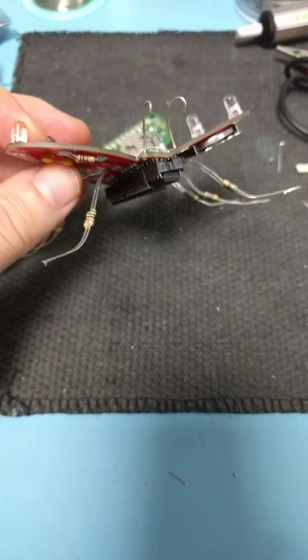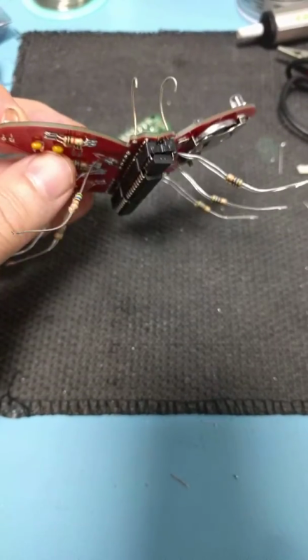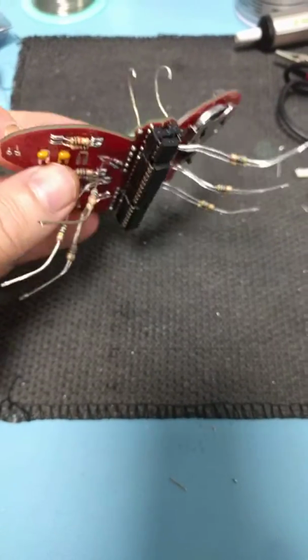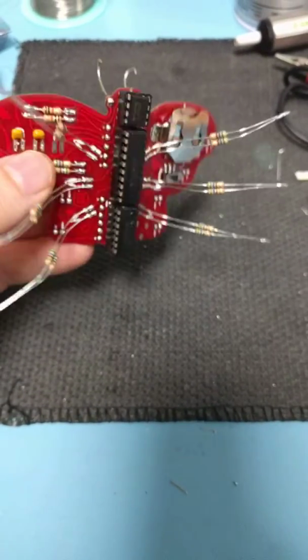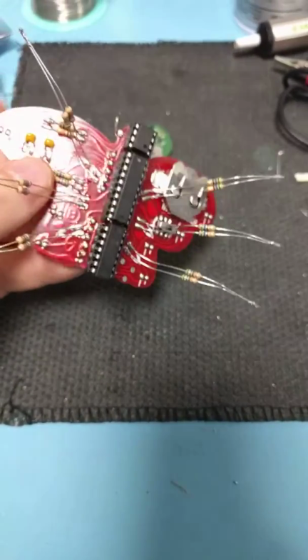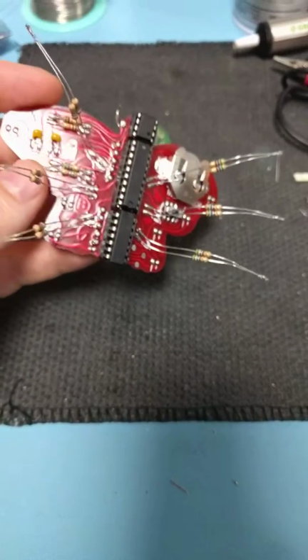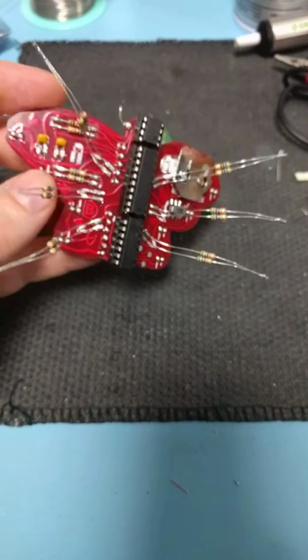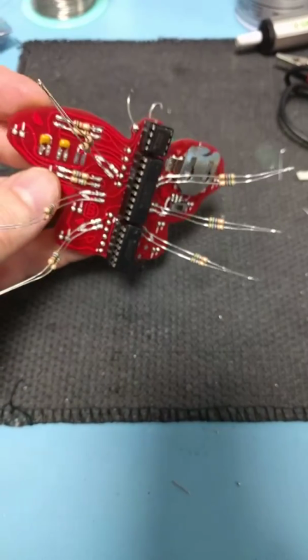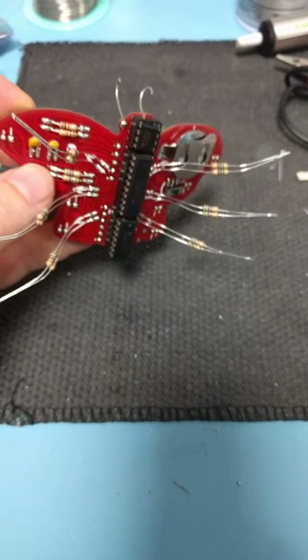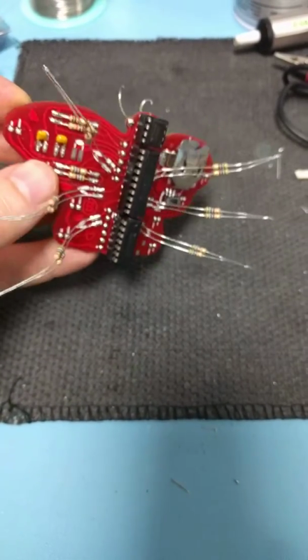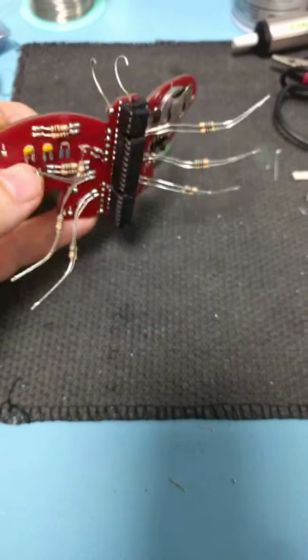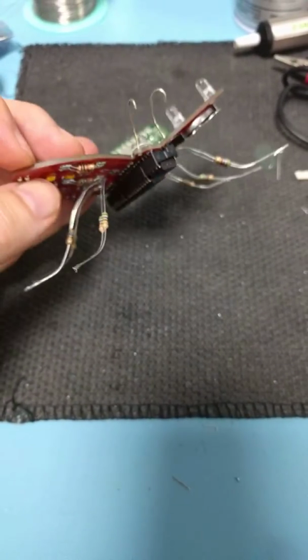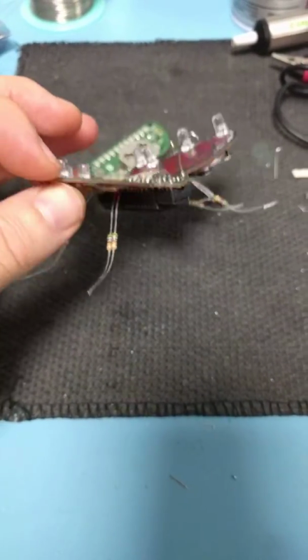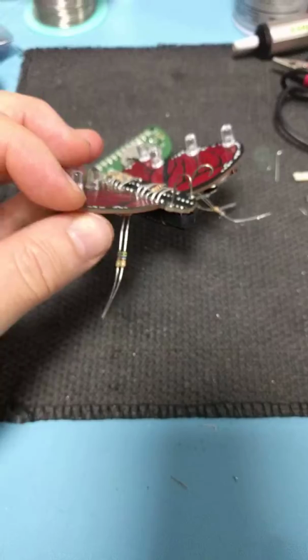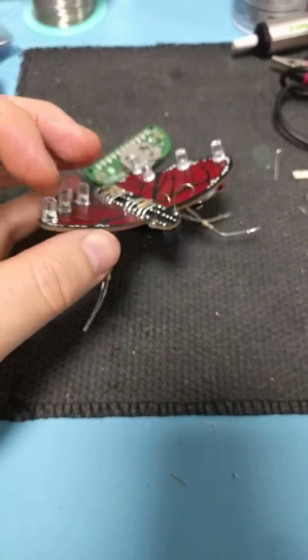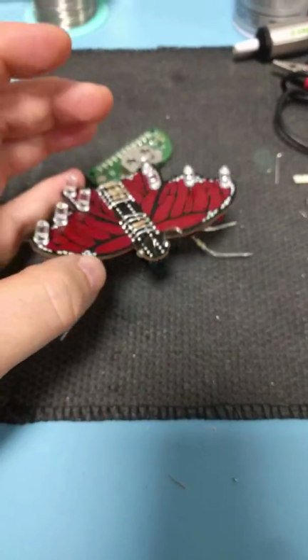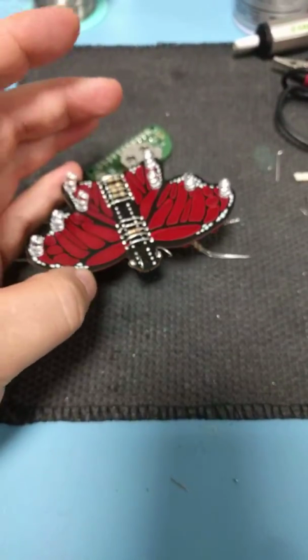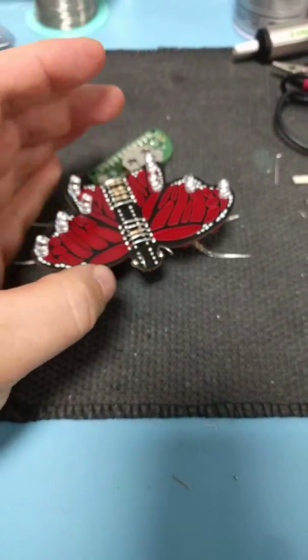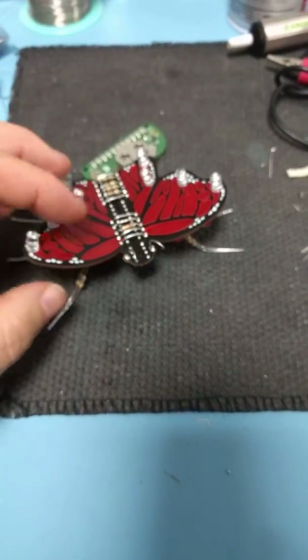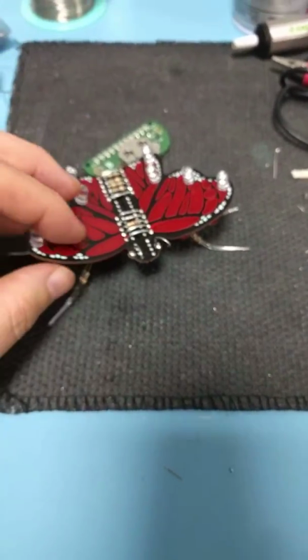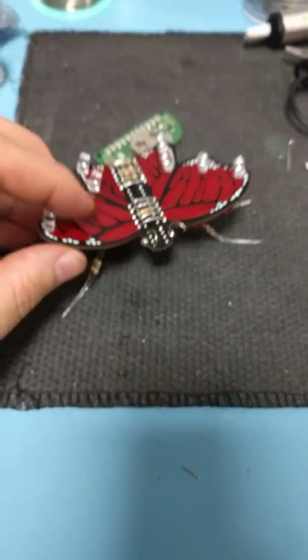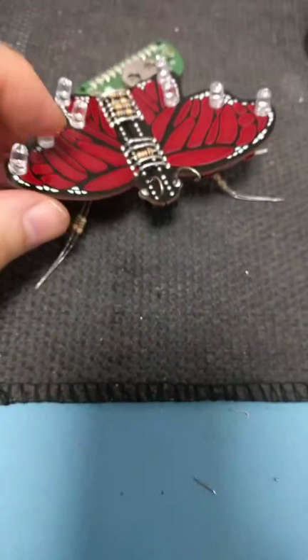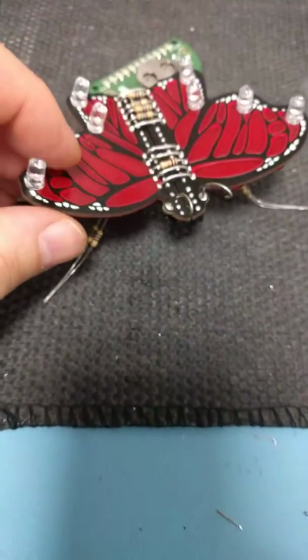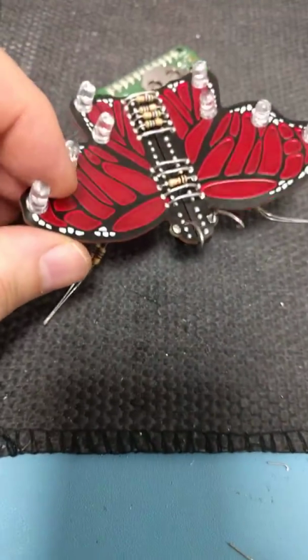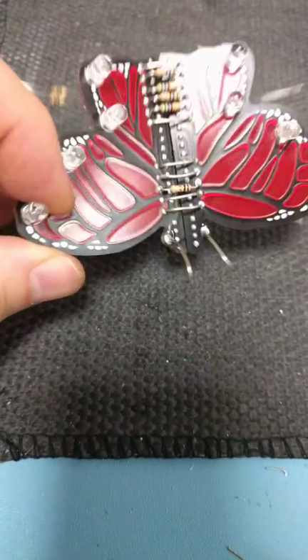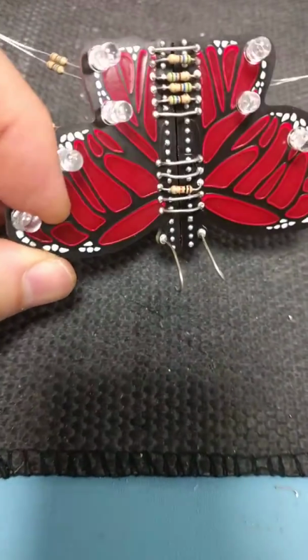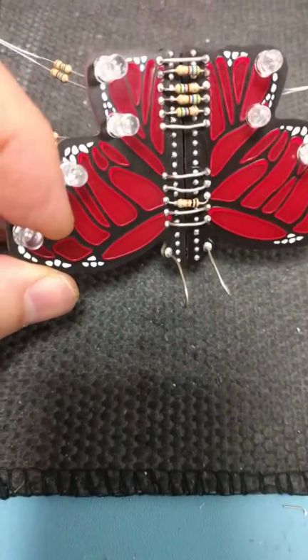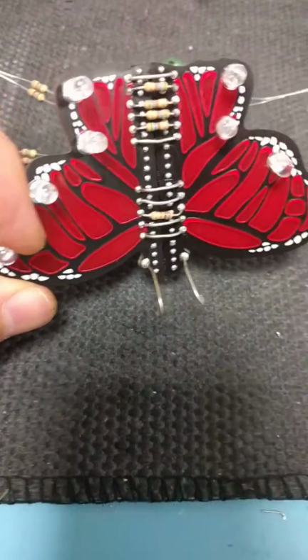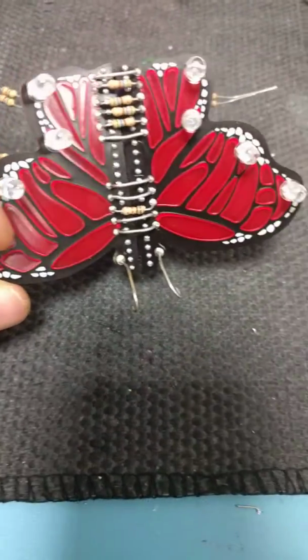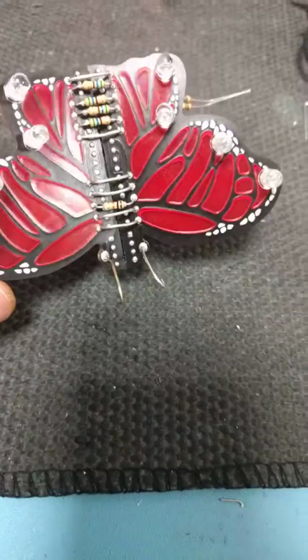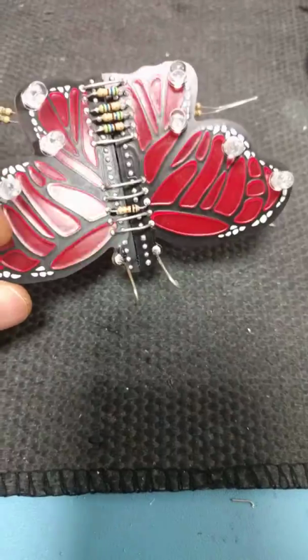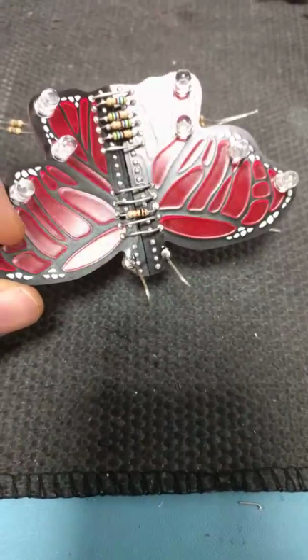A couple of hours later I built the final Monarch — the production PCB with production components. Look how nice it is.